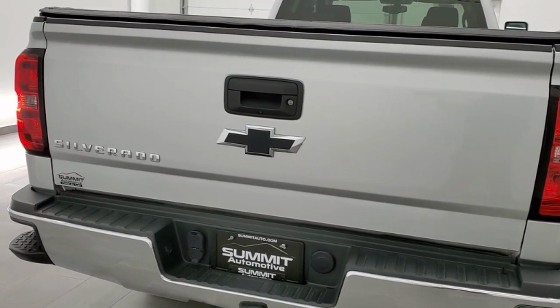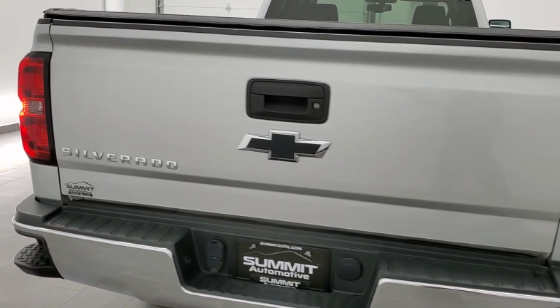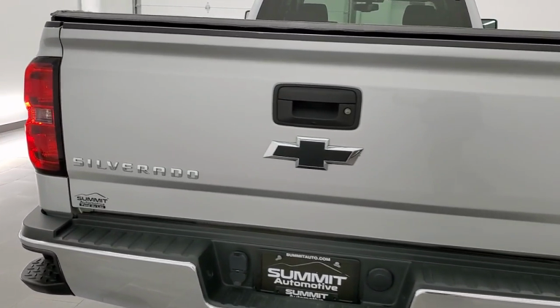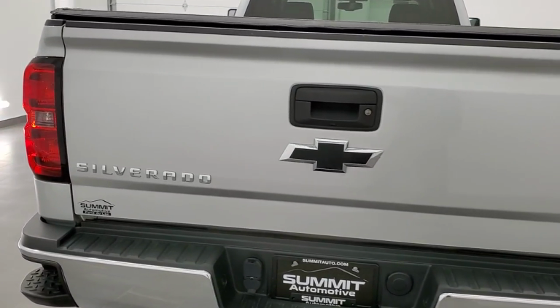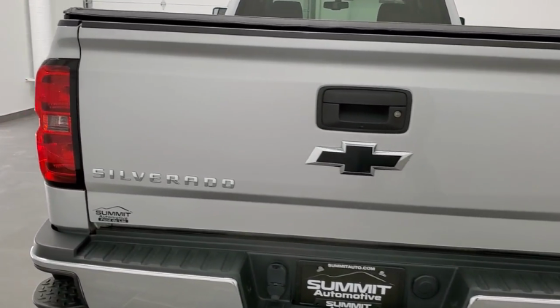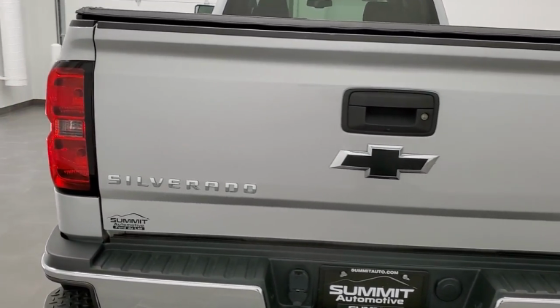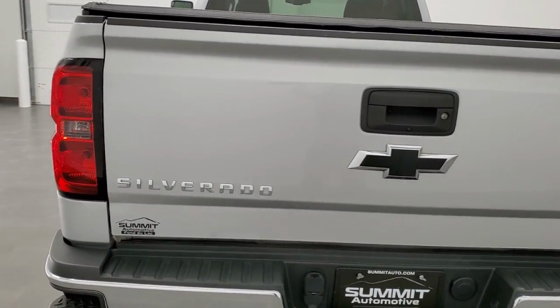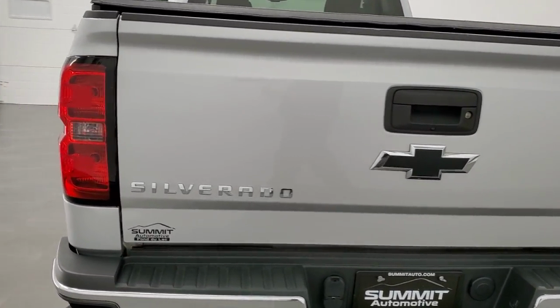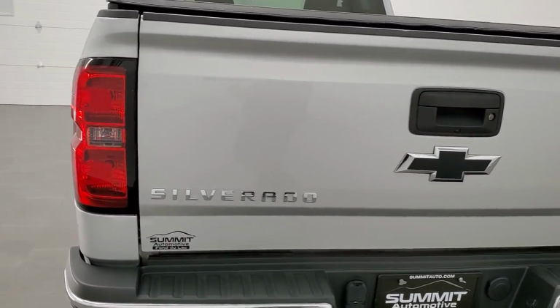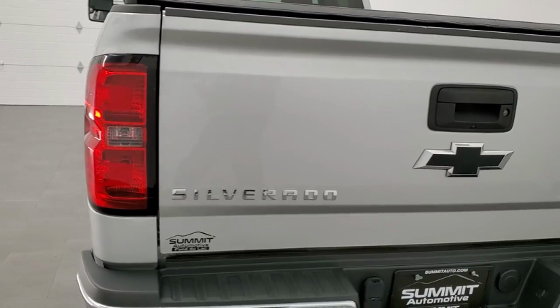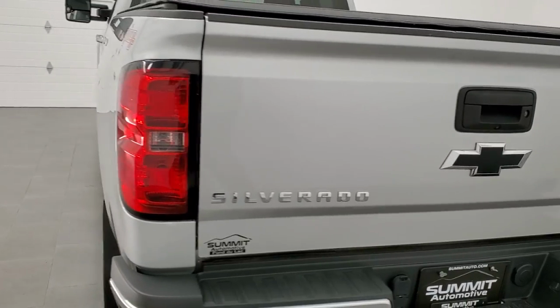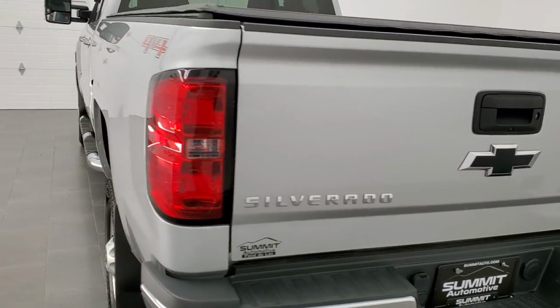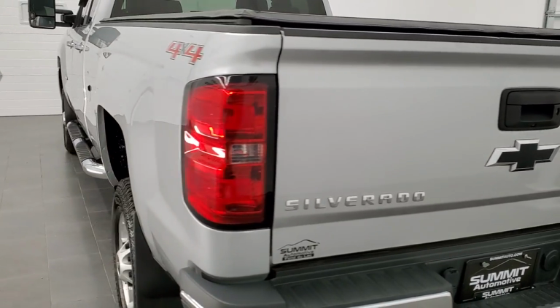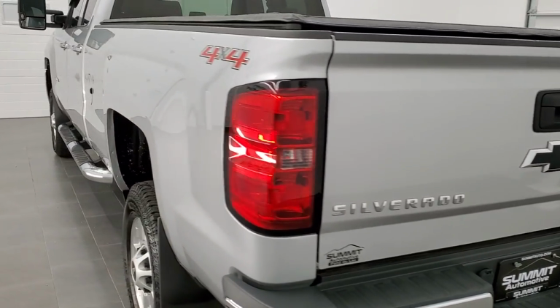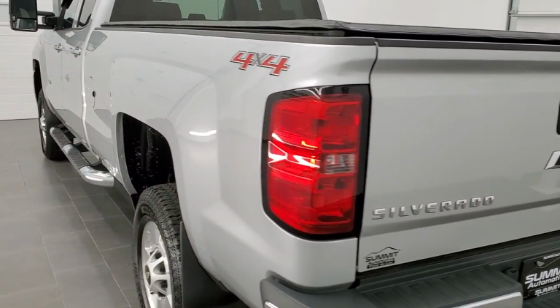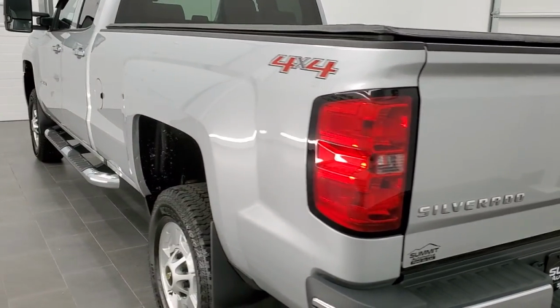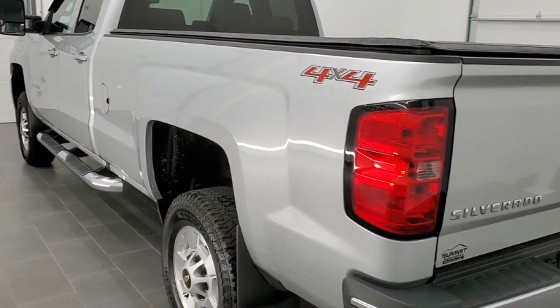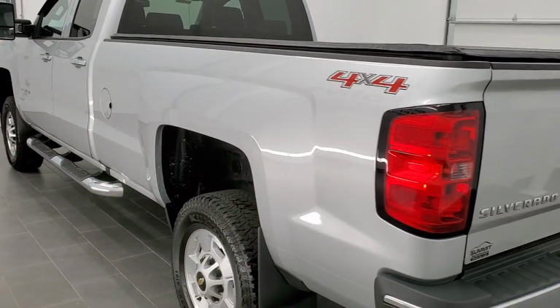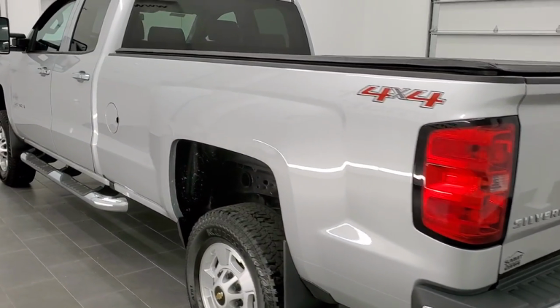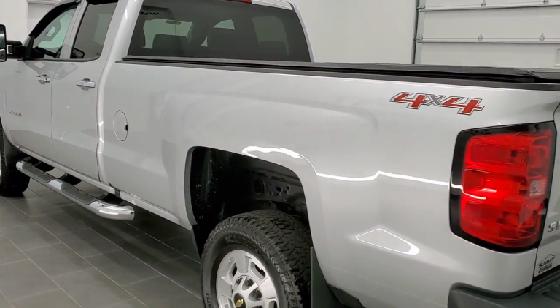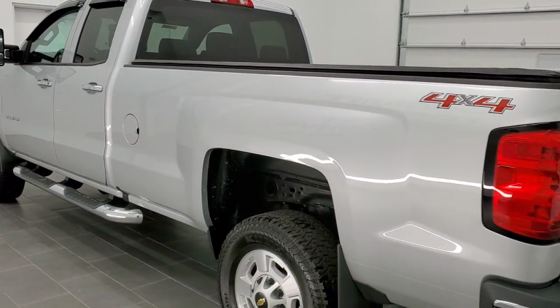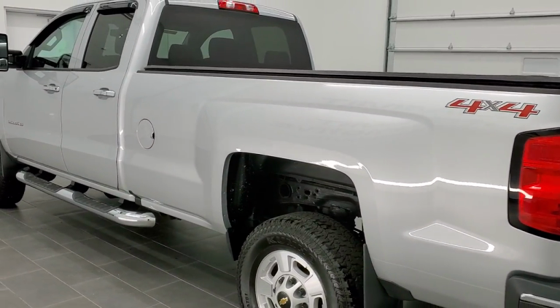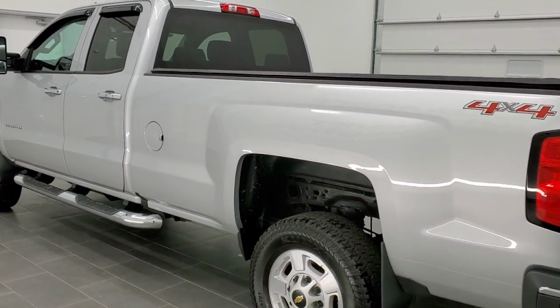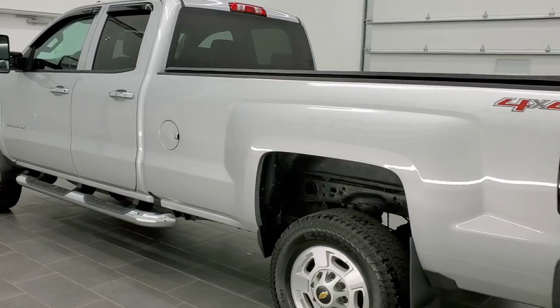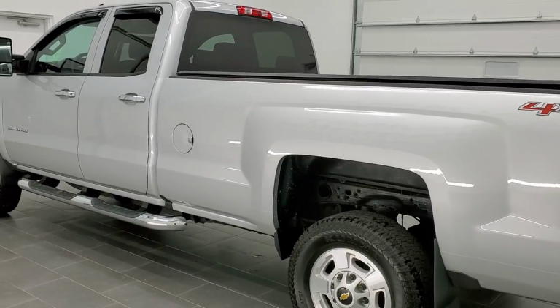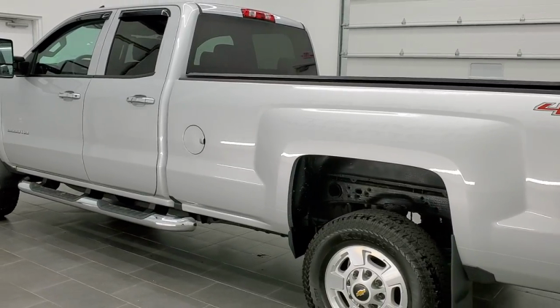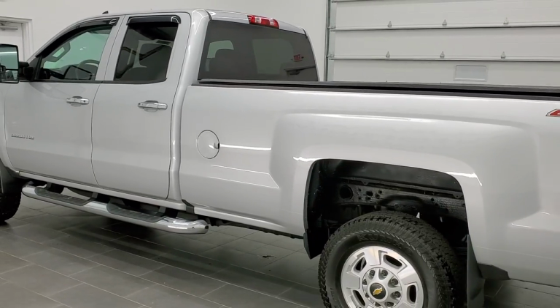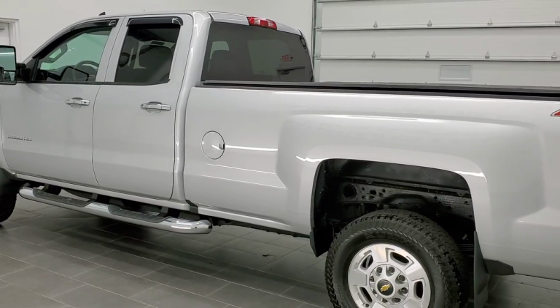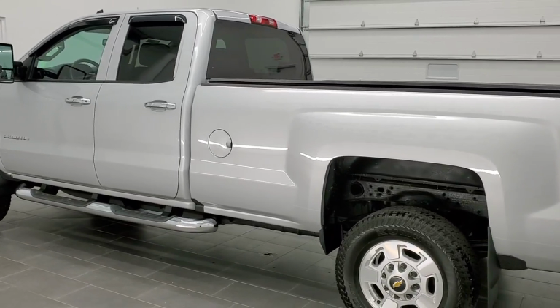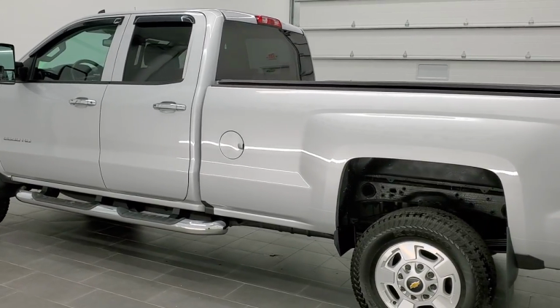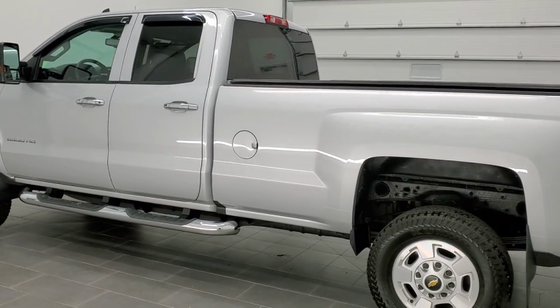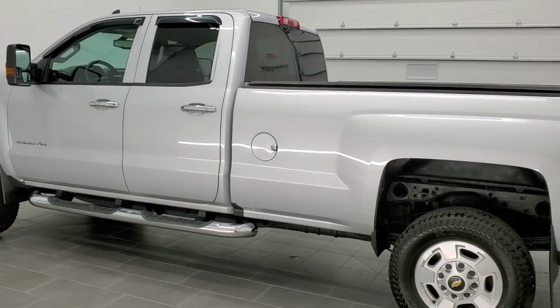It has been fully safety inspected by our service shop. It has a fresh oil and filter change. All the fluids have been checked and topped off, and this truck is 100% ready to go.